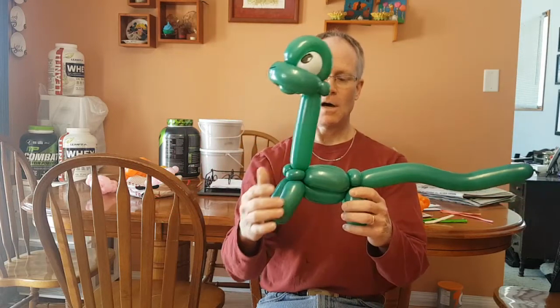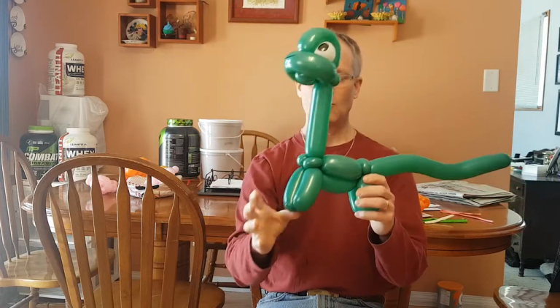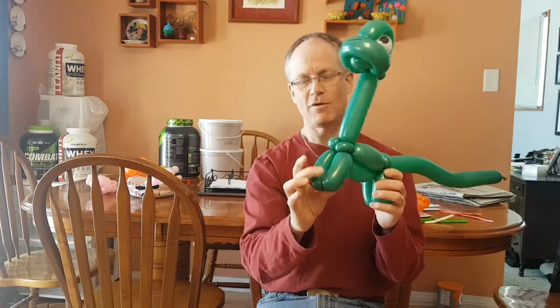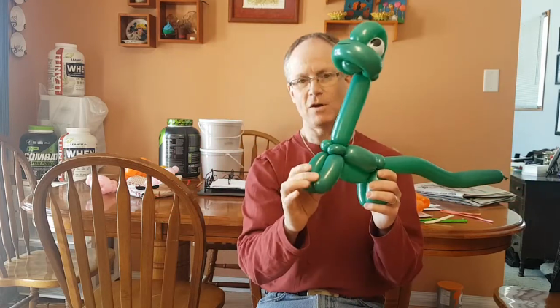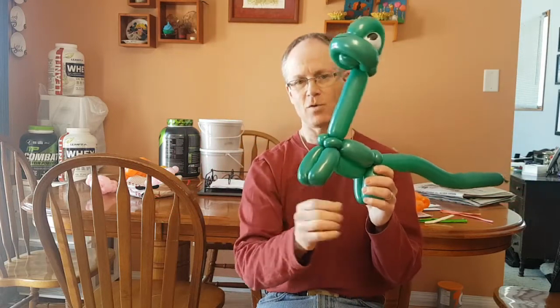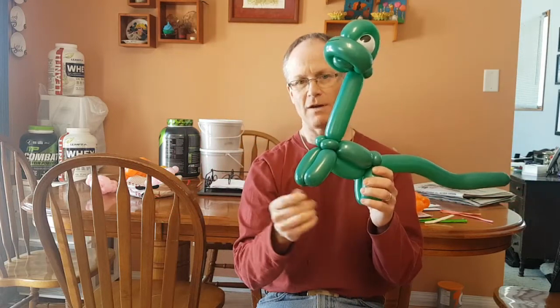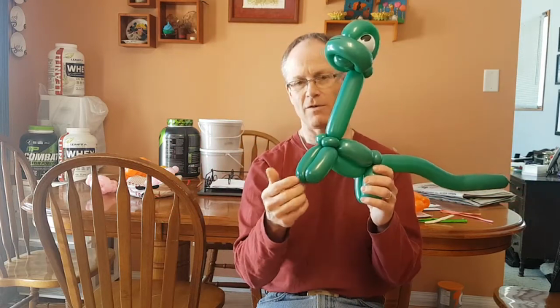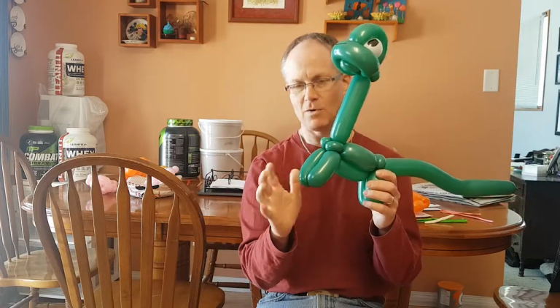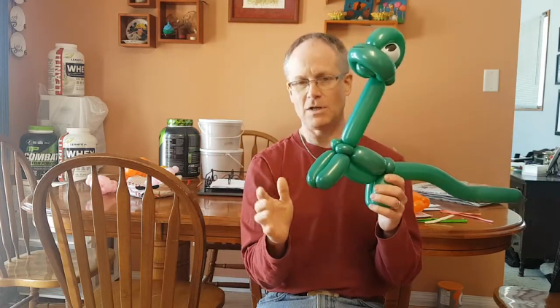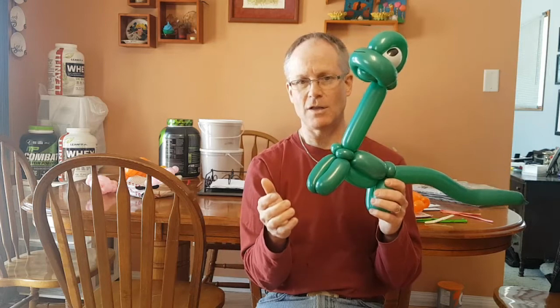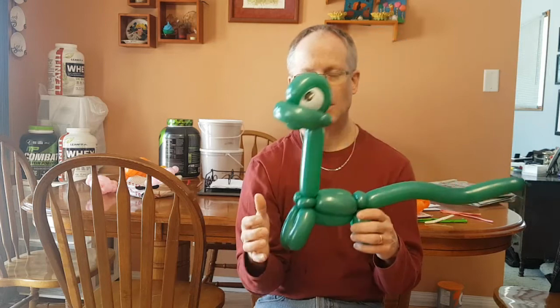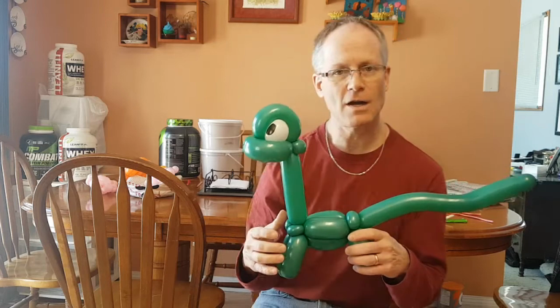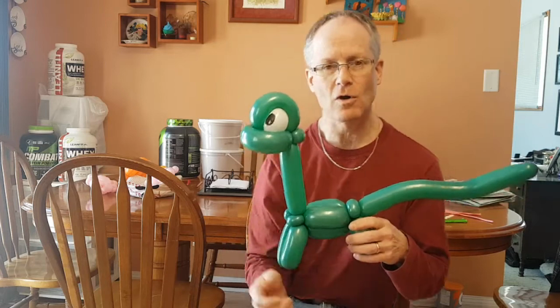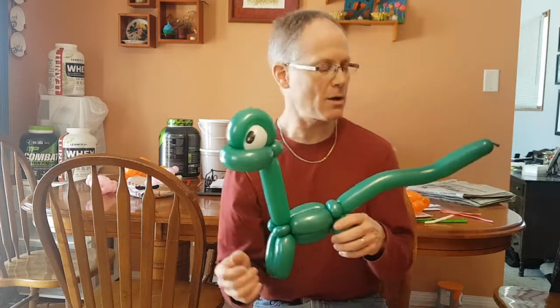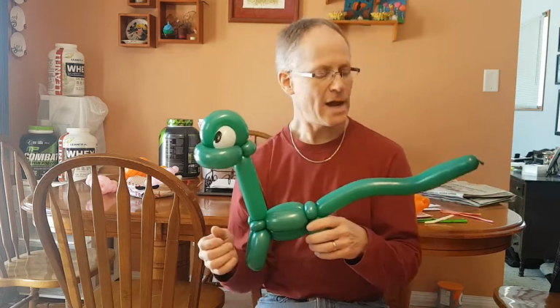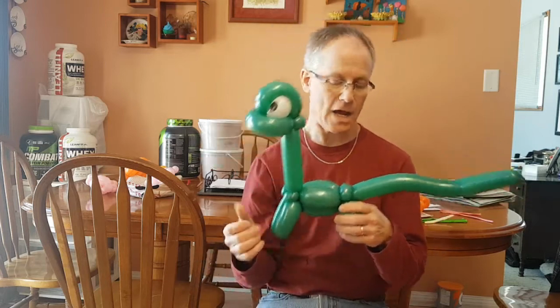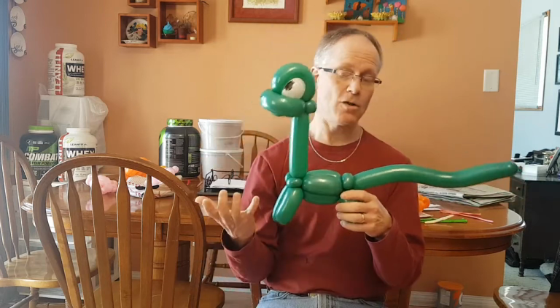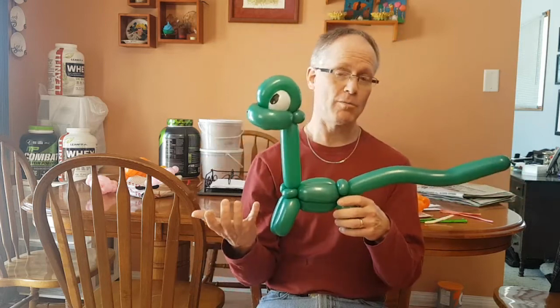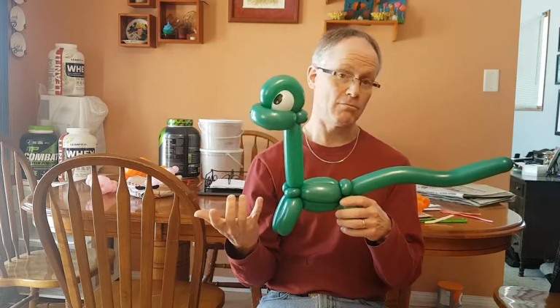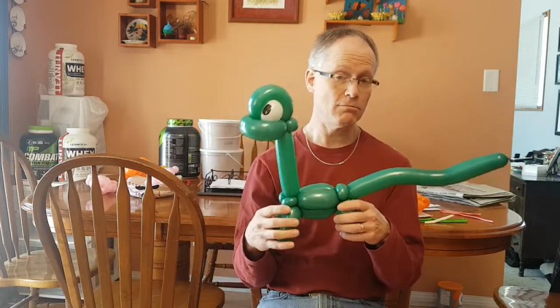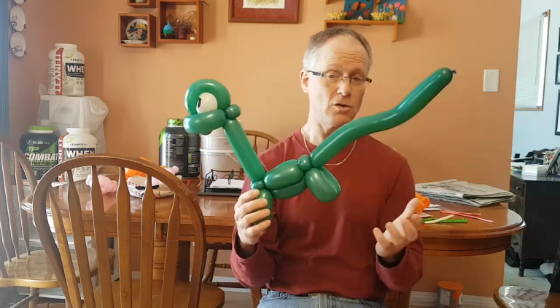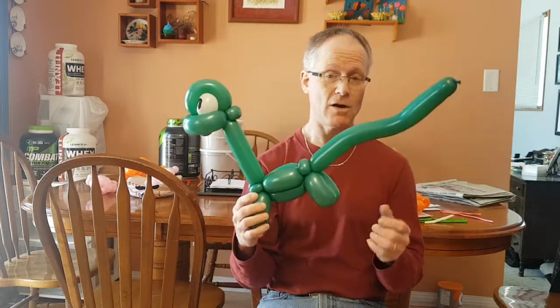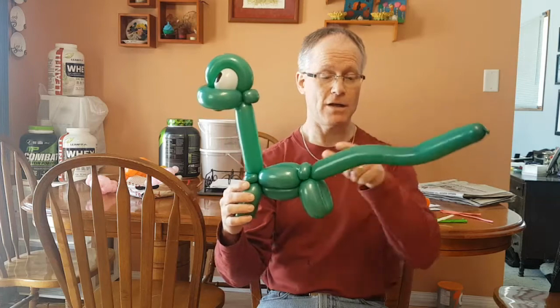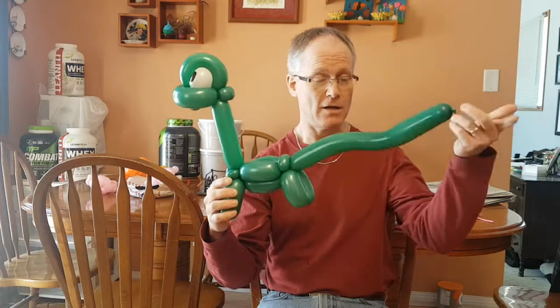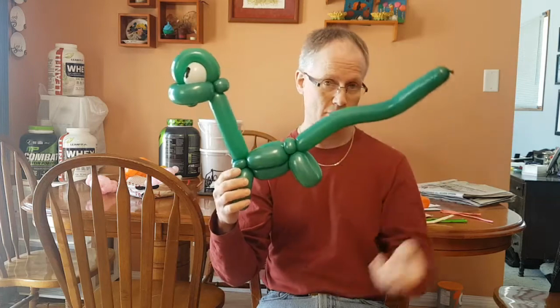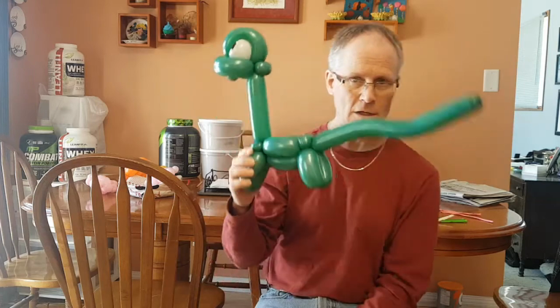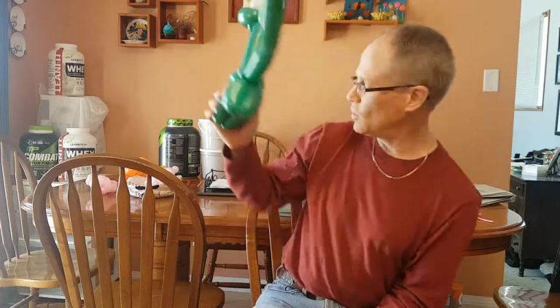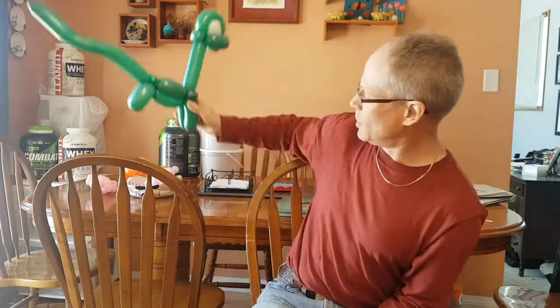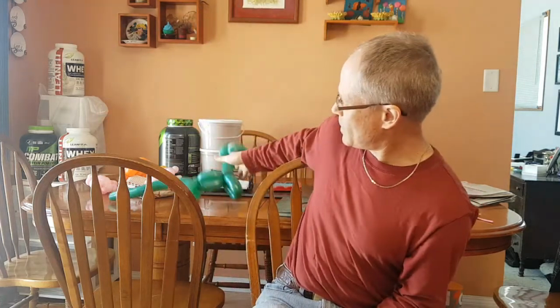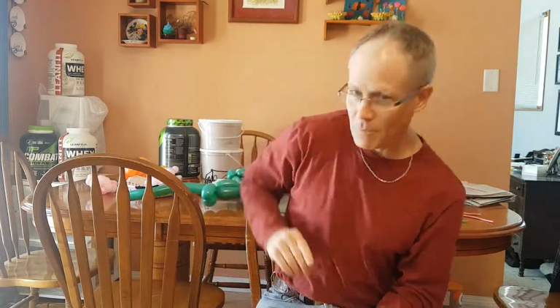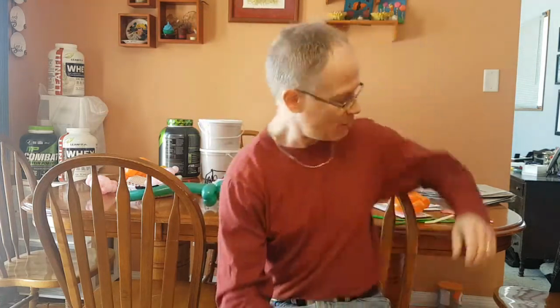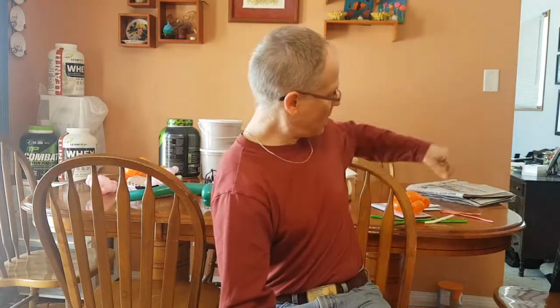I used to put feet on this one, but I found the feet really didn't do anything to make the dinosaur look better and it used up more balloon. So I took the feet off and then I had to do it in two balloons. So let's put it together.